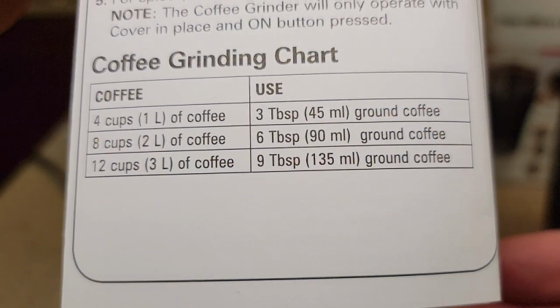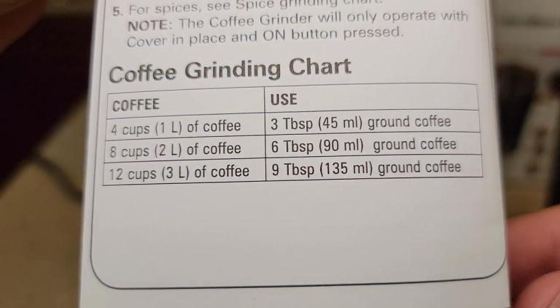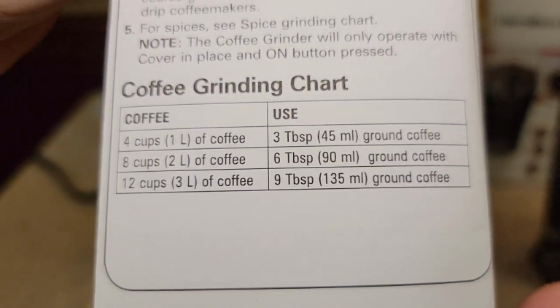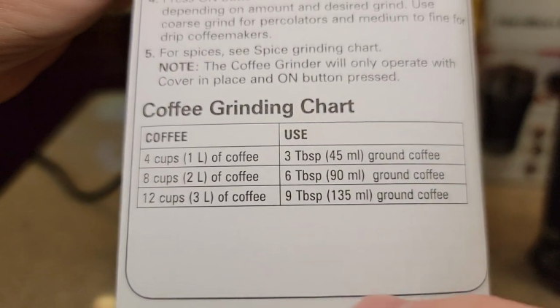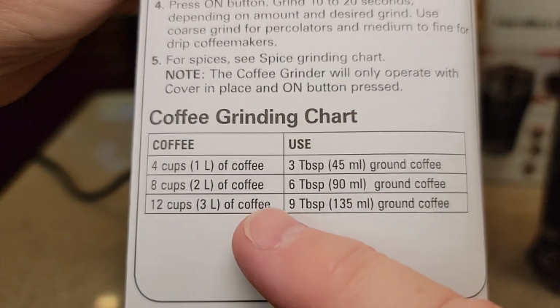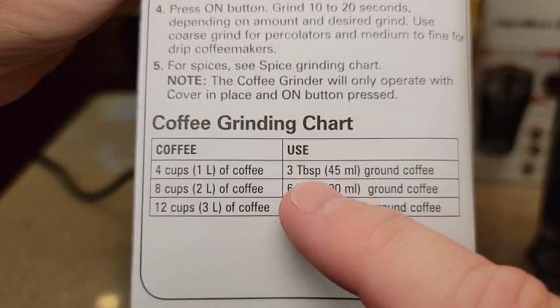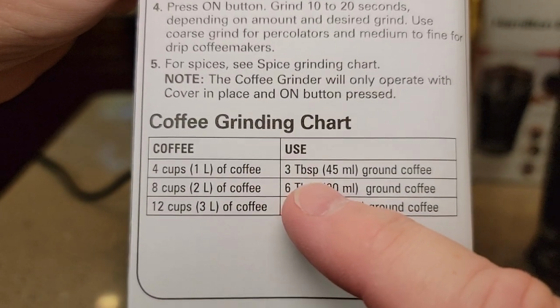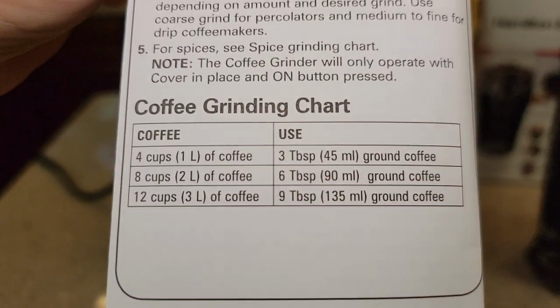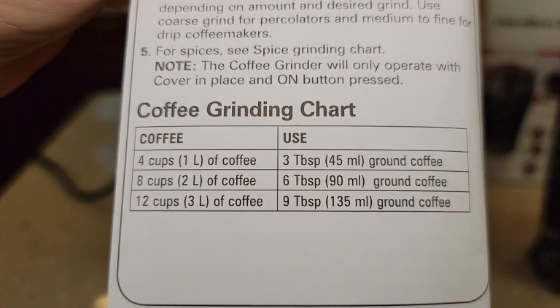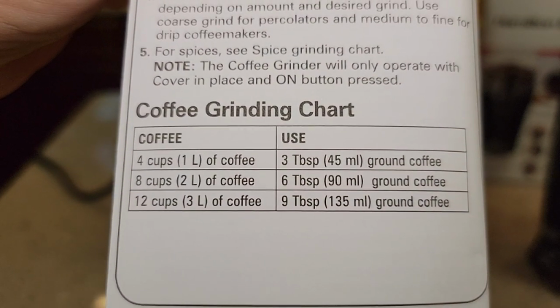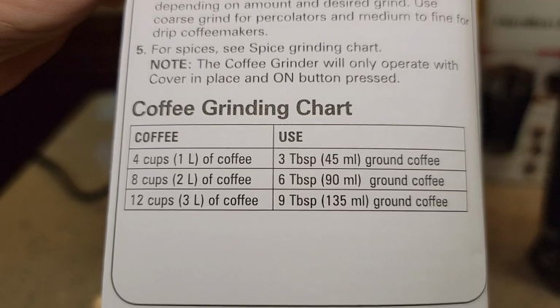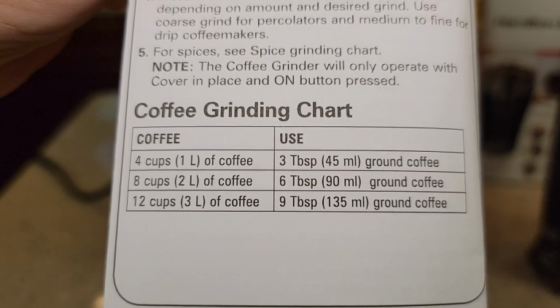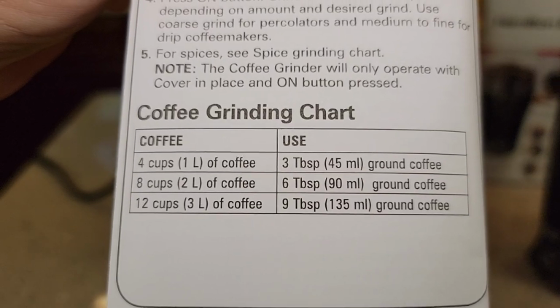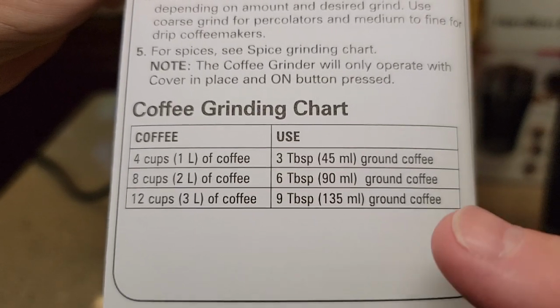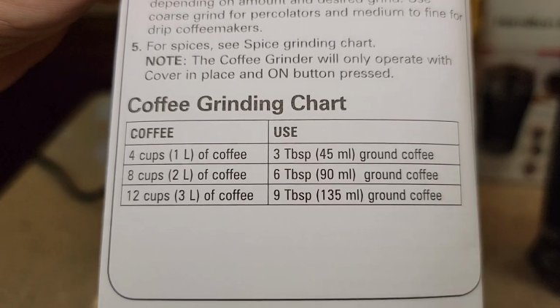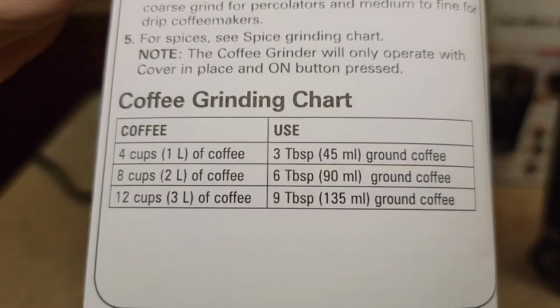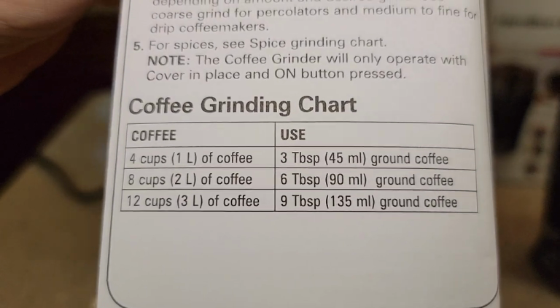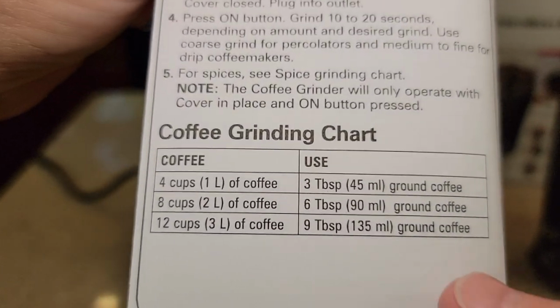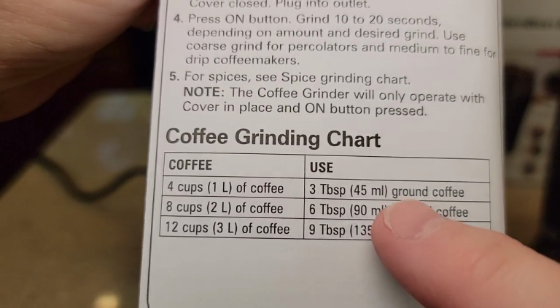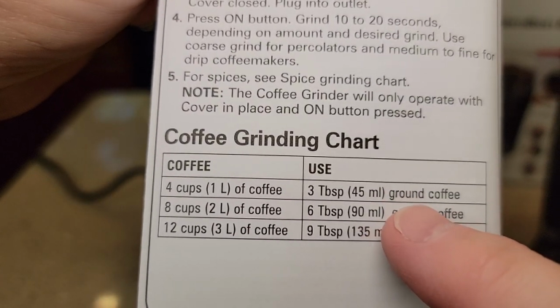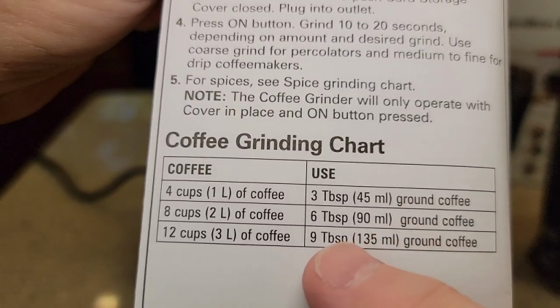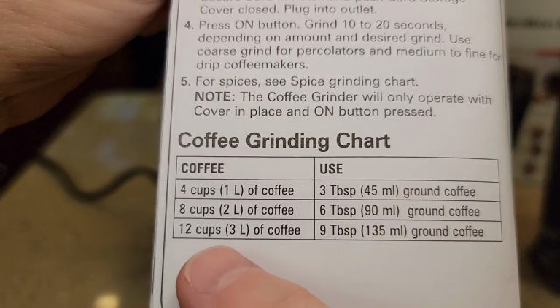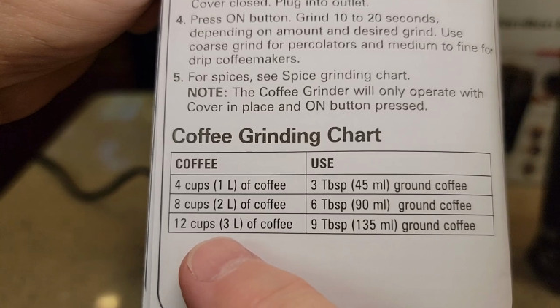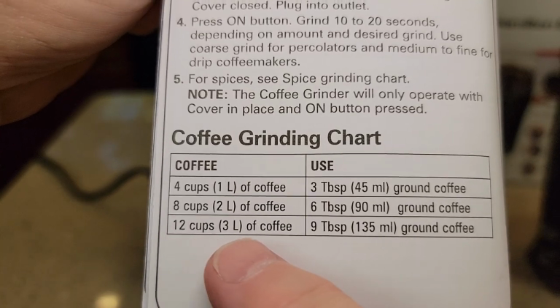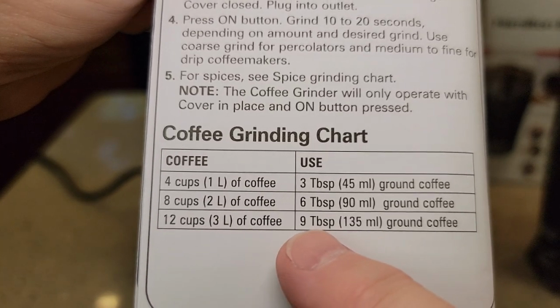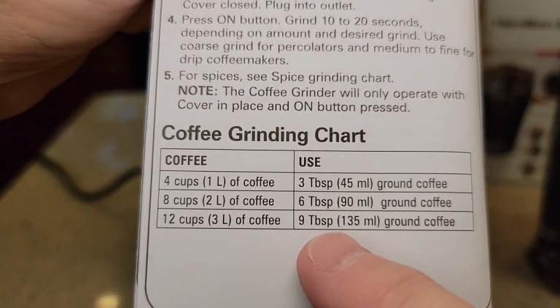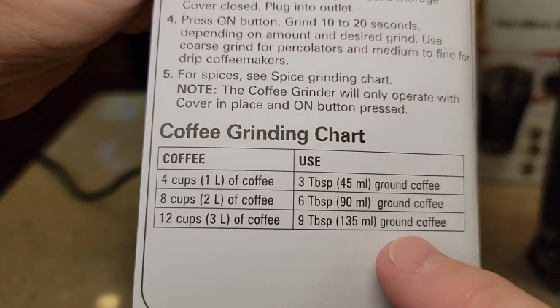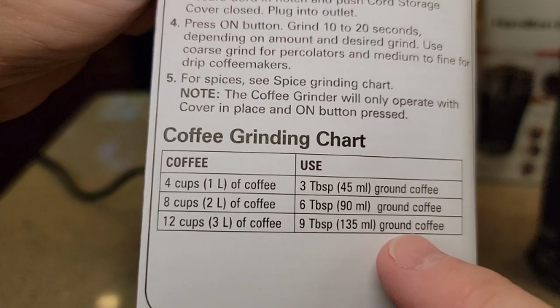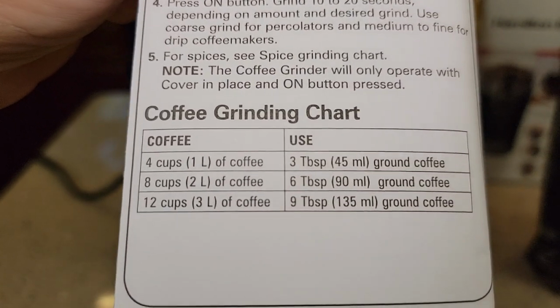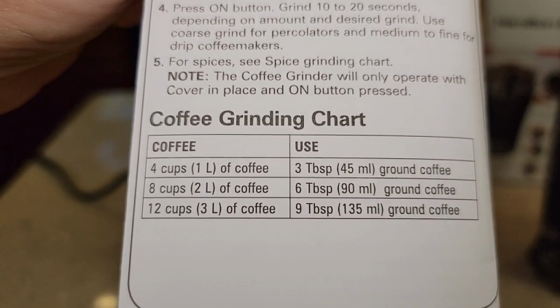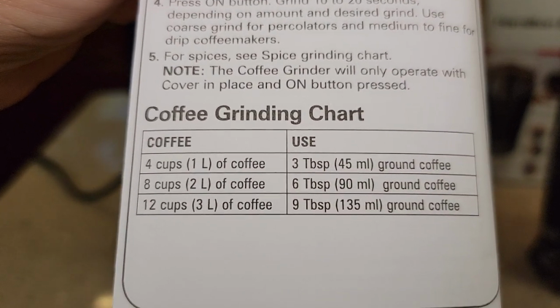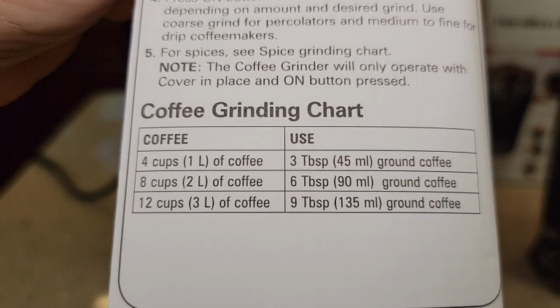There is a chart. For four cups of coffee, you add three tablespoons of whole bean coffee. If you want 12 cups of coffee, use nine tablespoons of whole bean coffee.